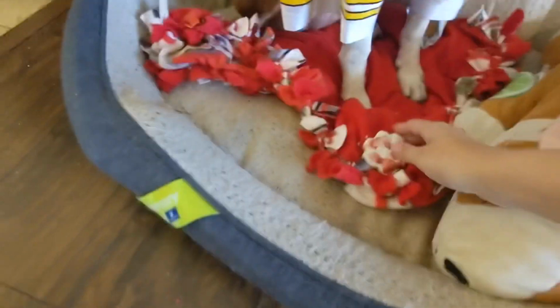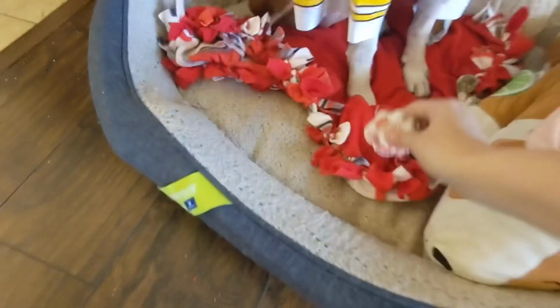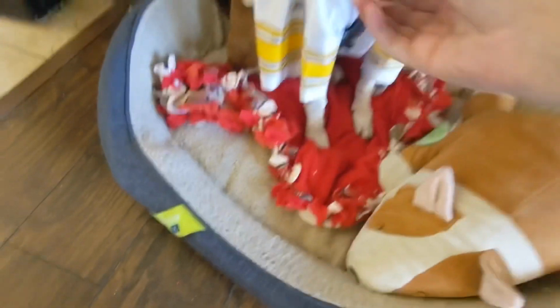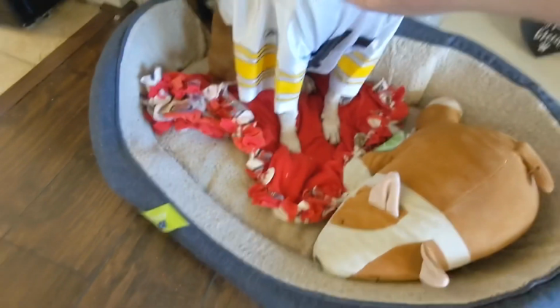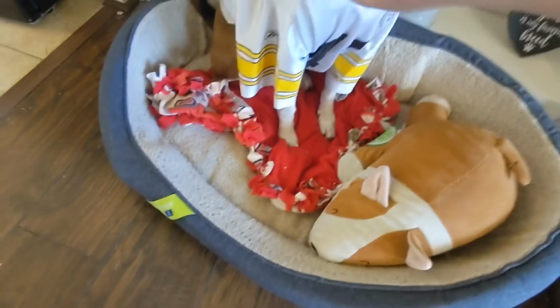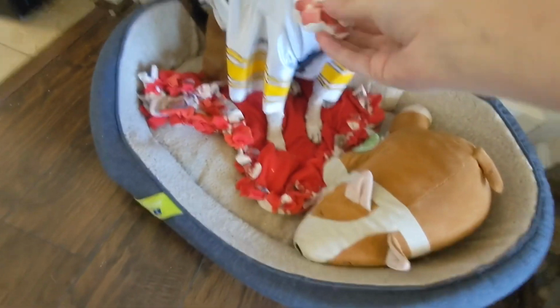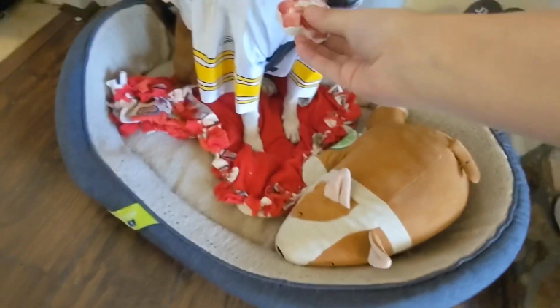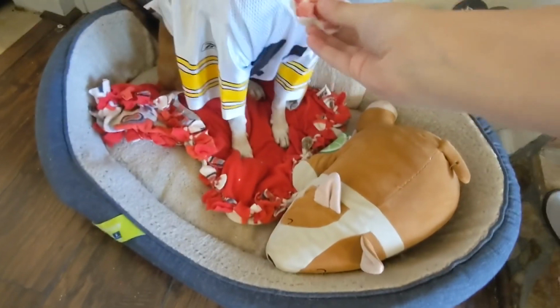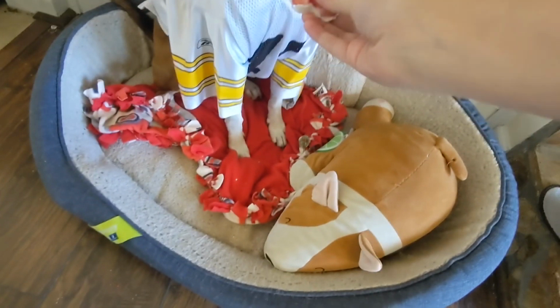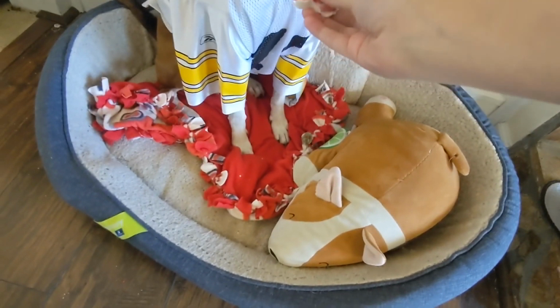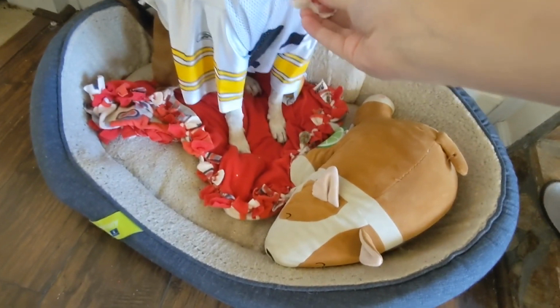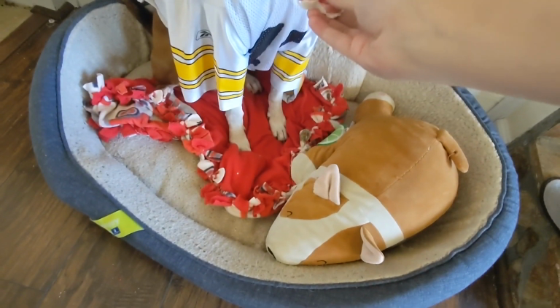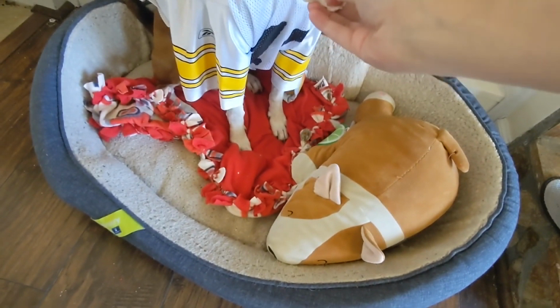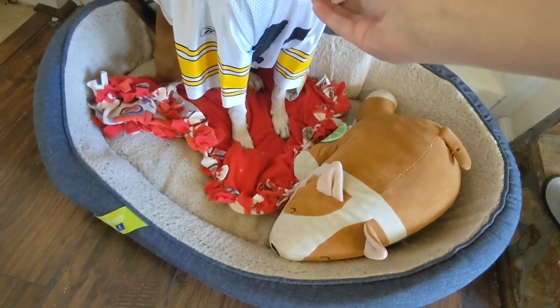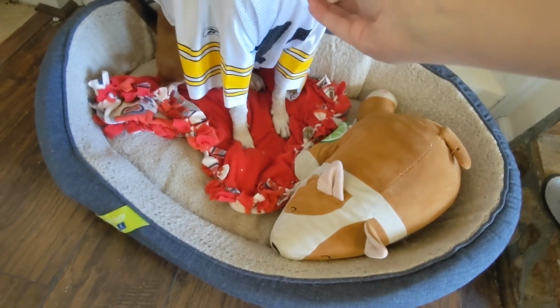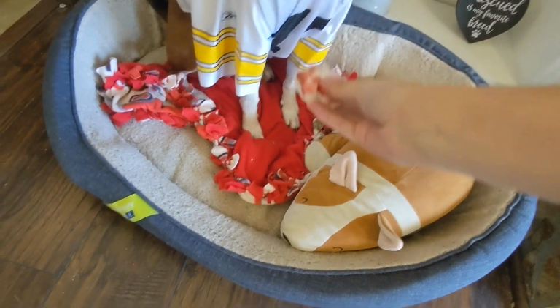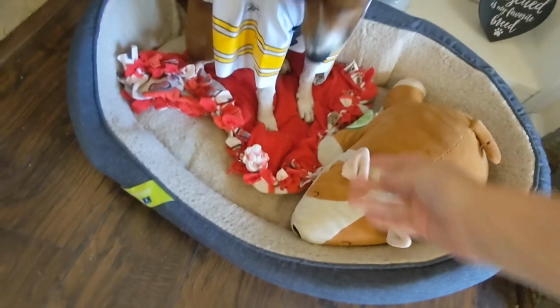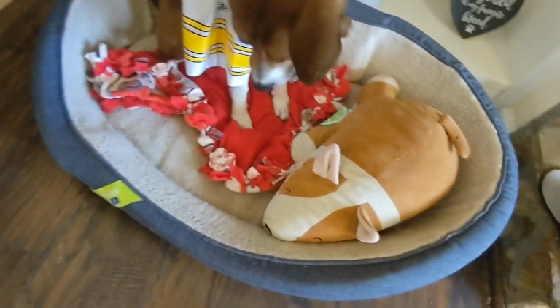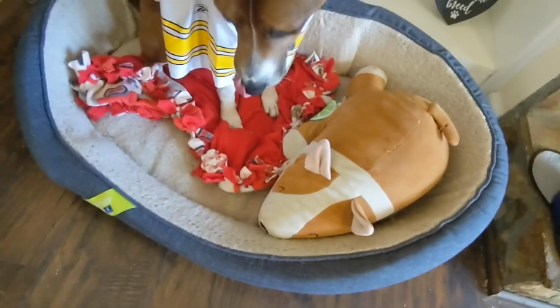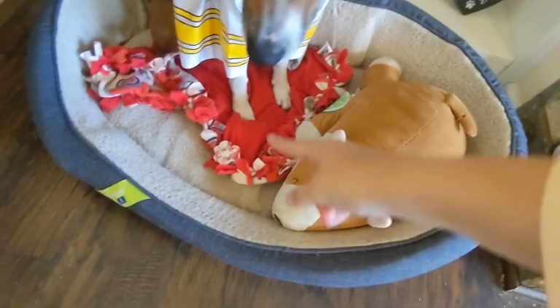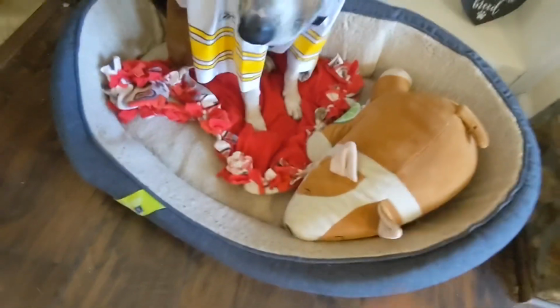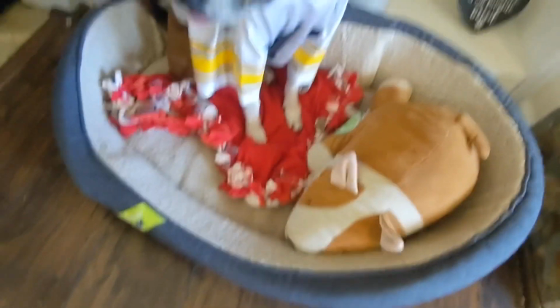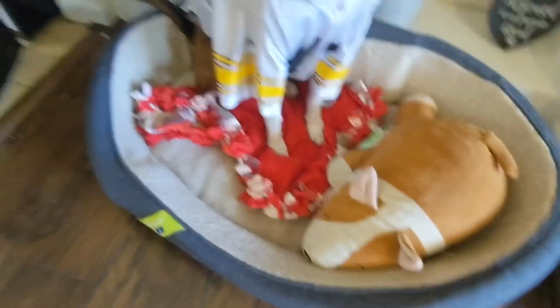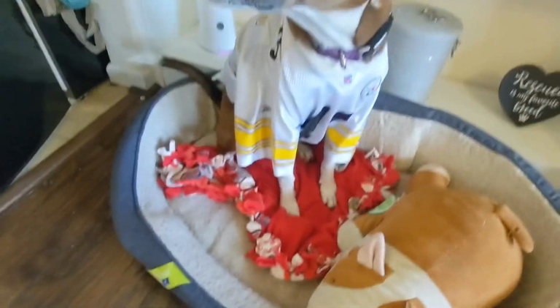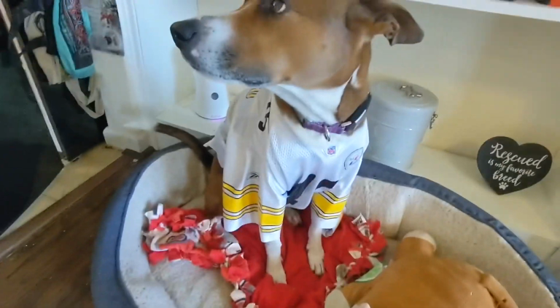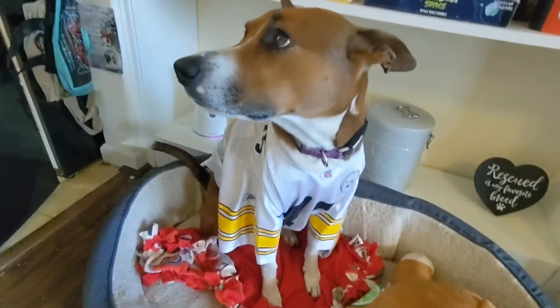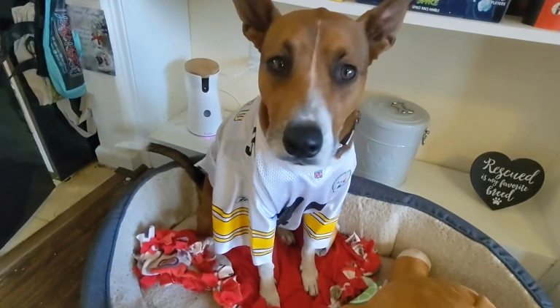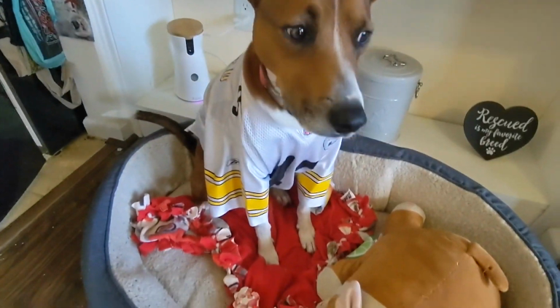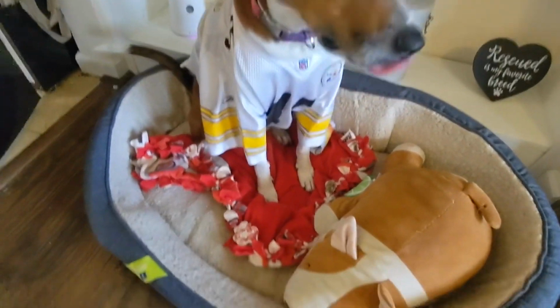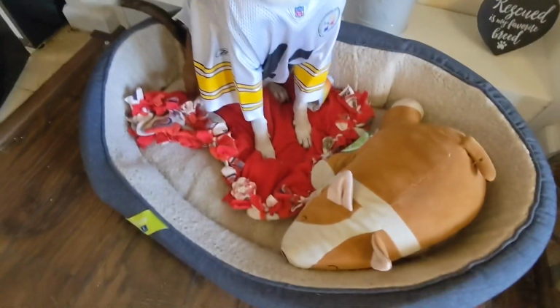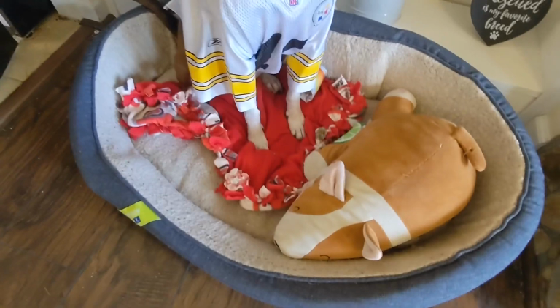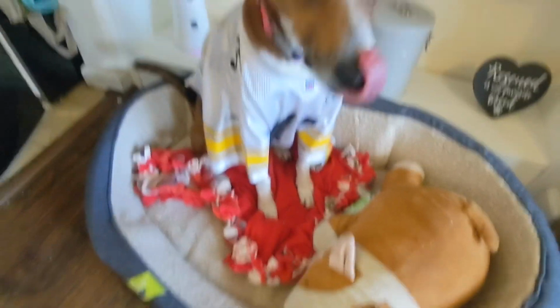We hope you all had a happy Valentine's Day and we can't wait to see you for the next recipe in about a week!